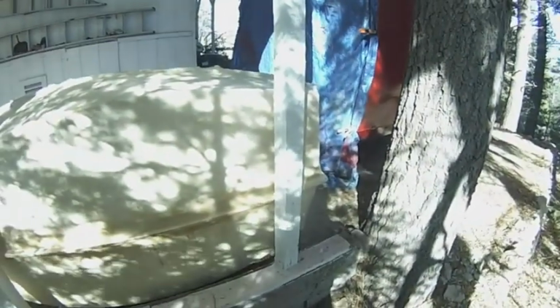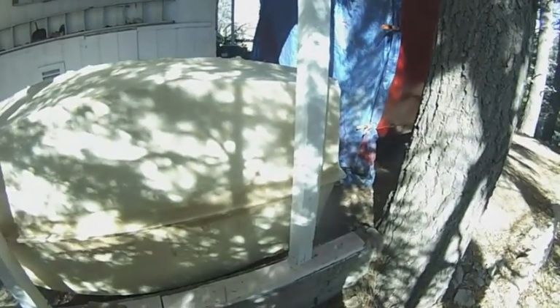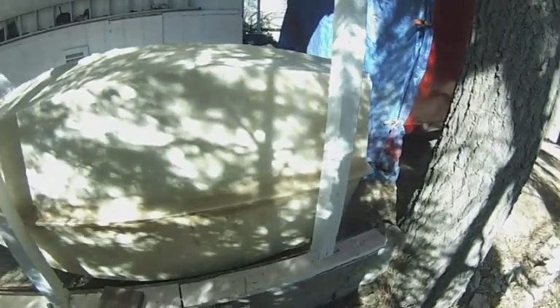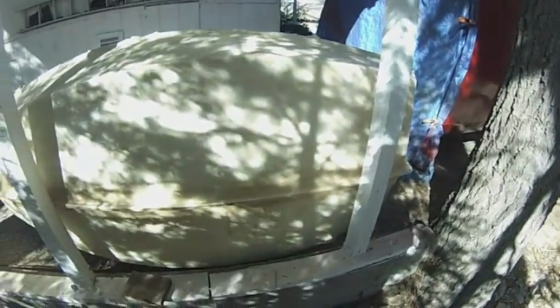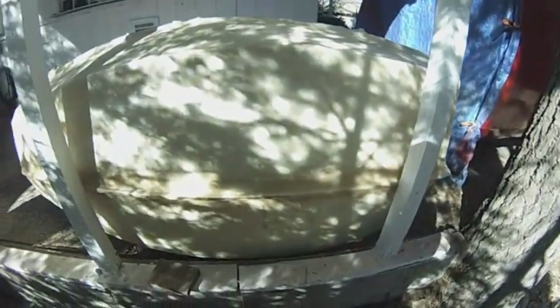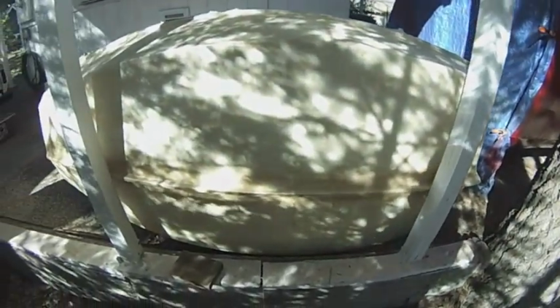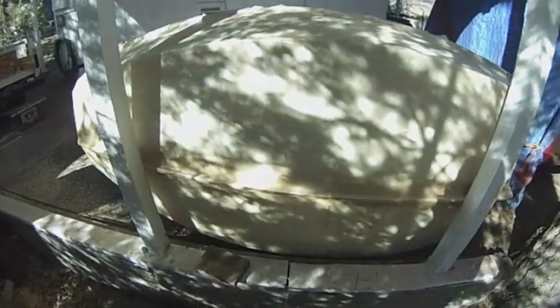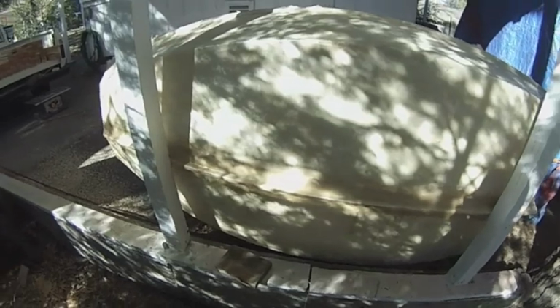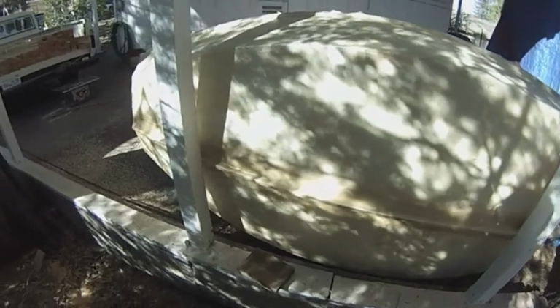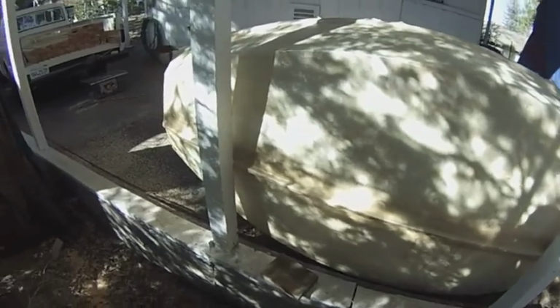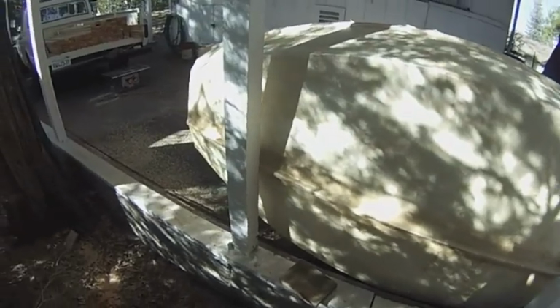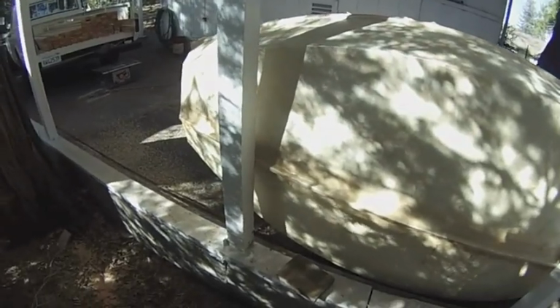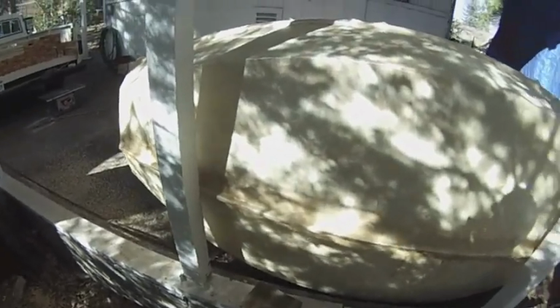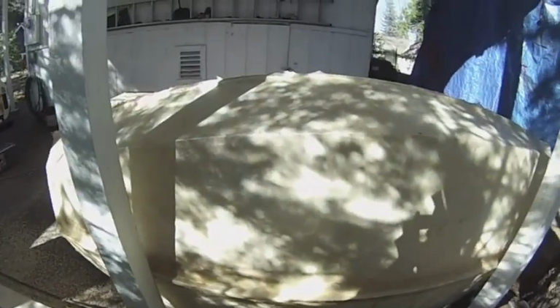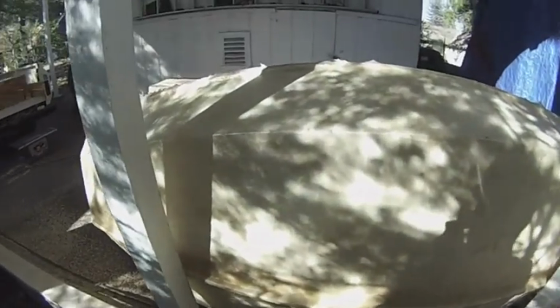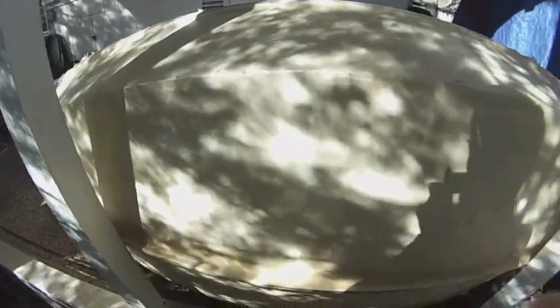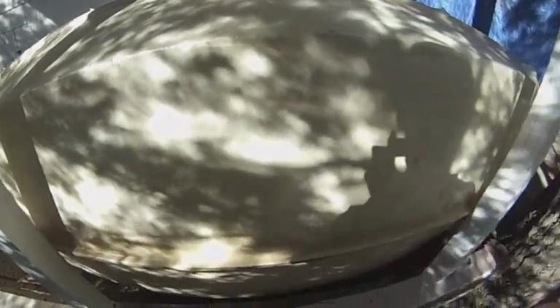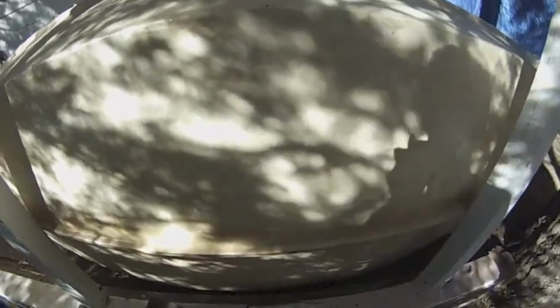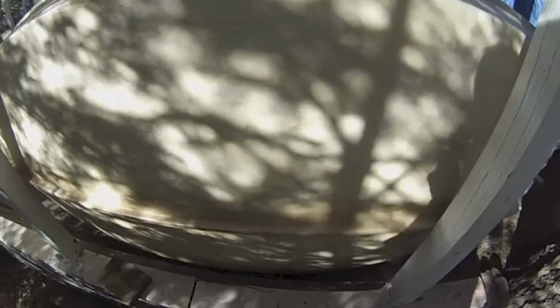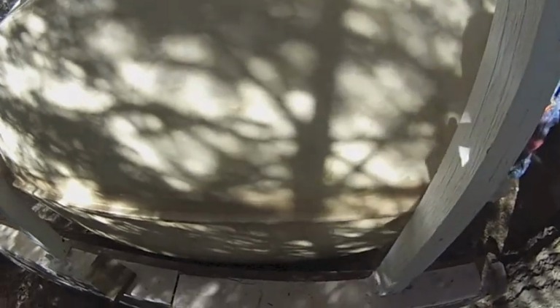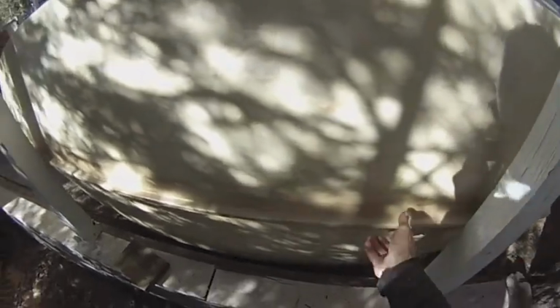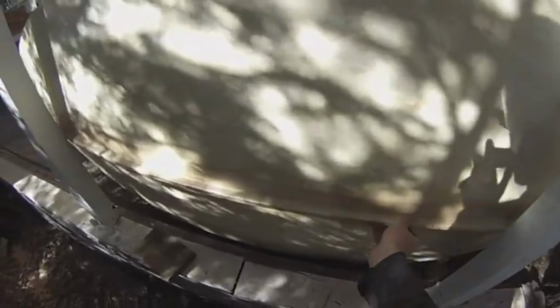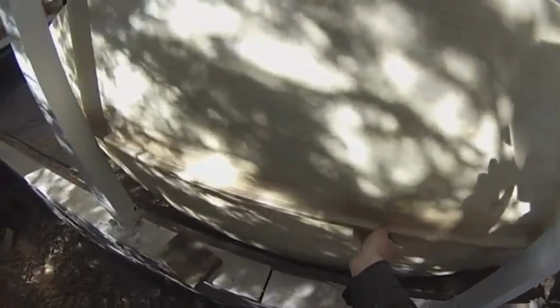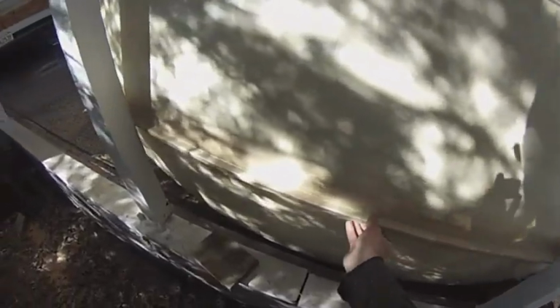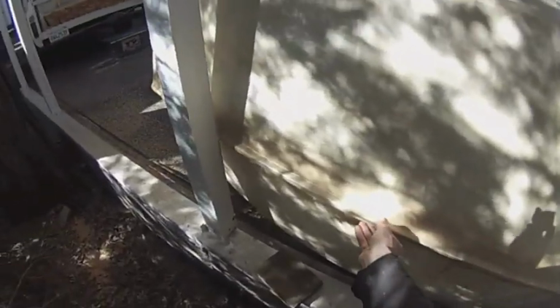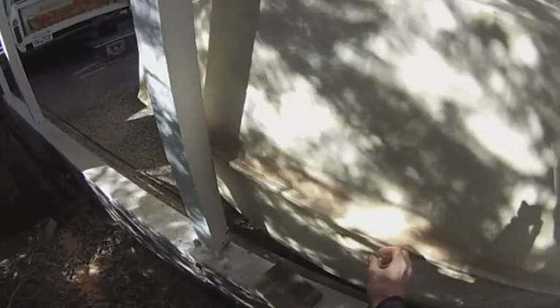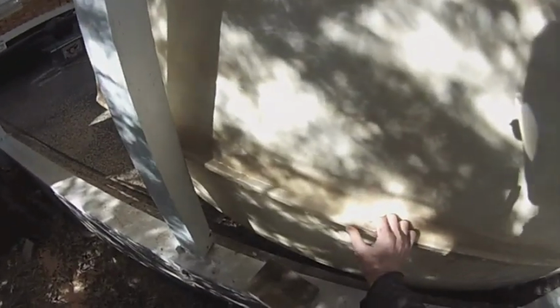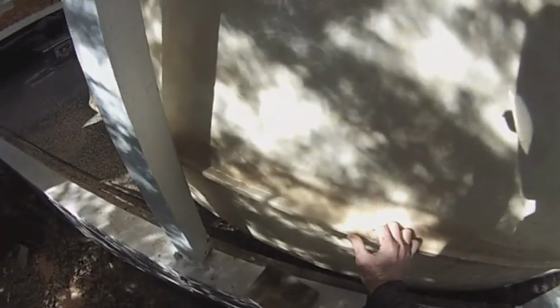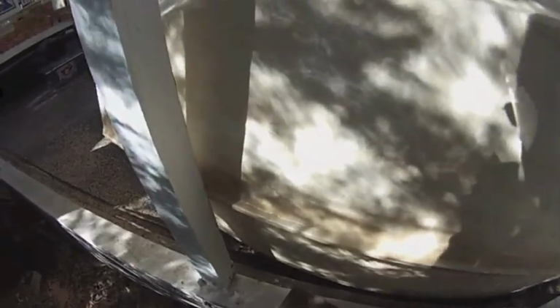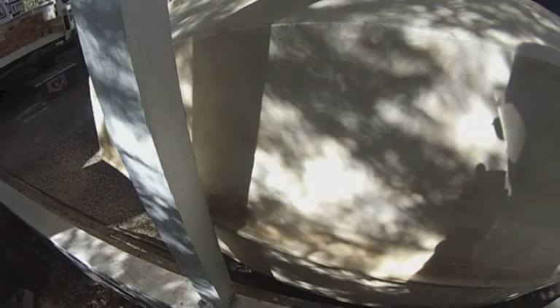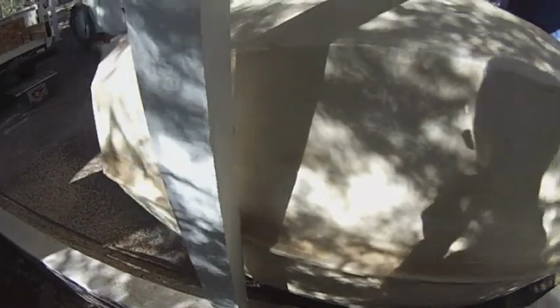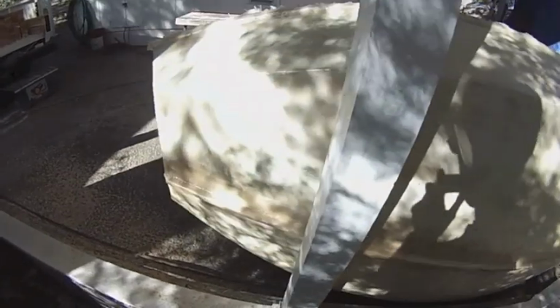Here's the bottom of the dinghy — the sabot — with the fiberglass on it. Lots of little bubbles to get out, and I triple-layered this part, which also gave me a lot of bubbles, but I'll fix those.